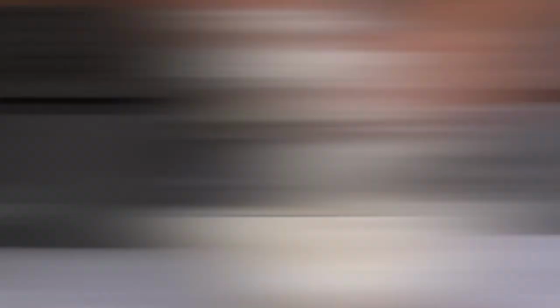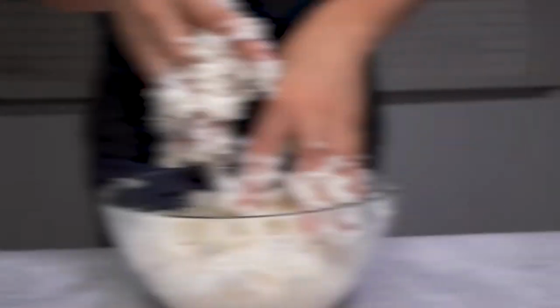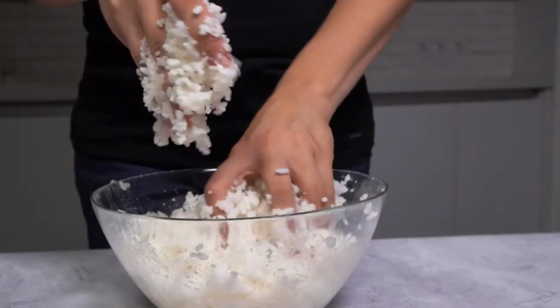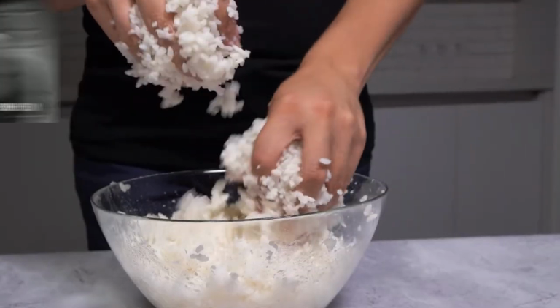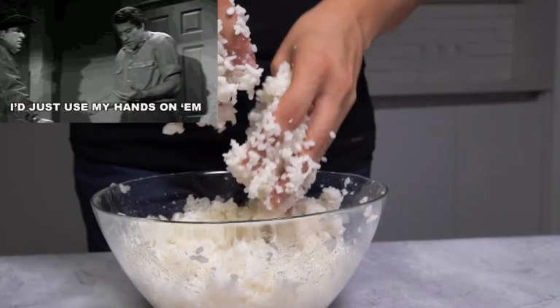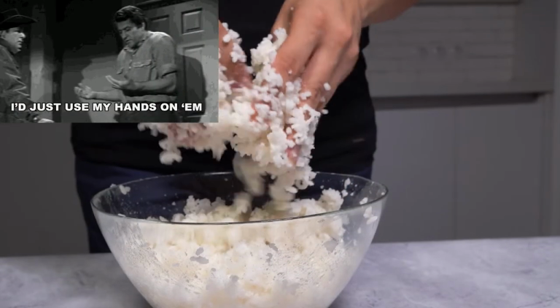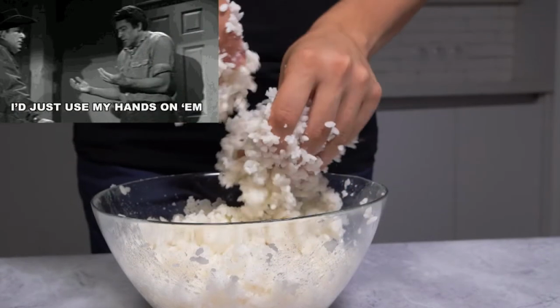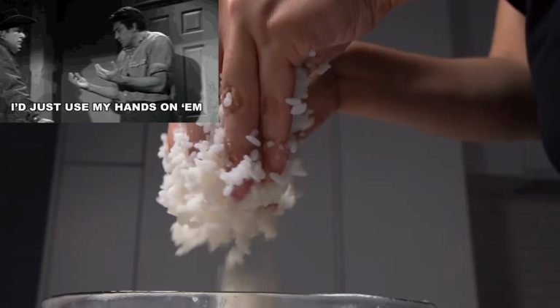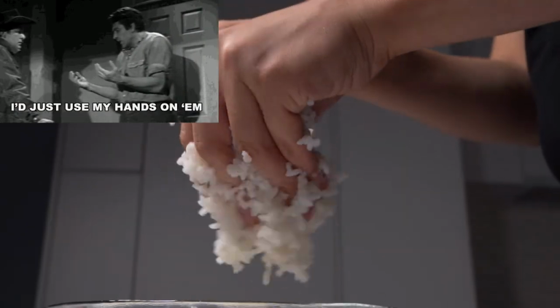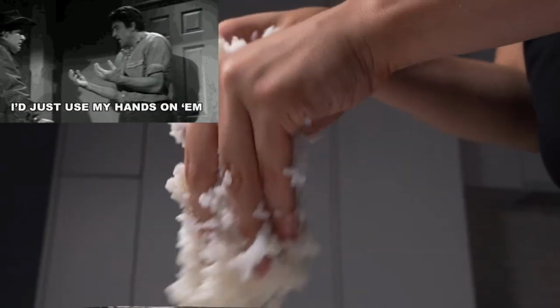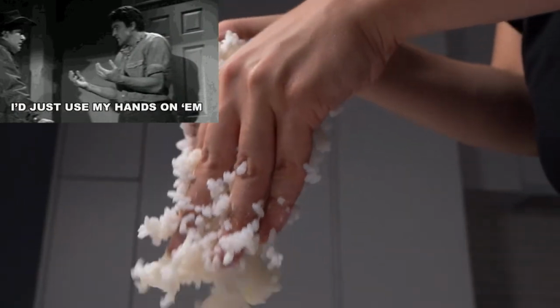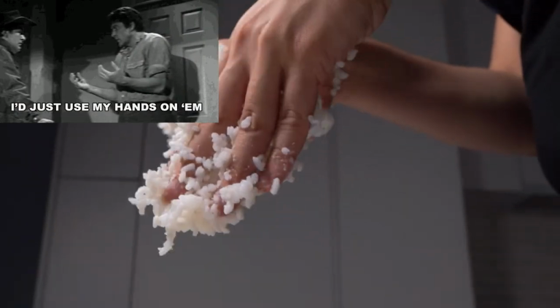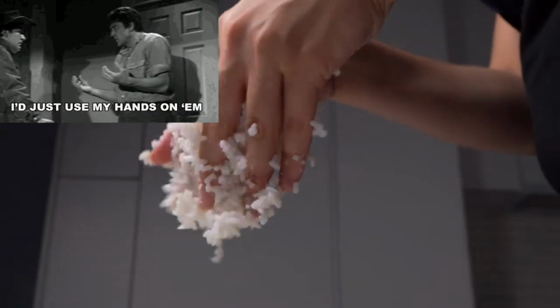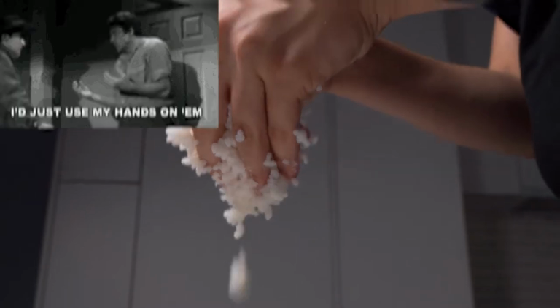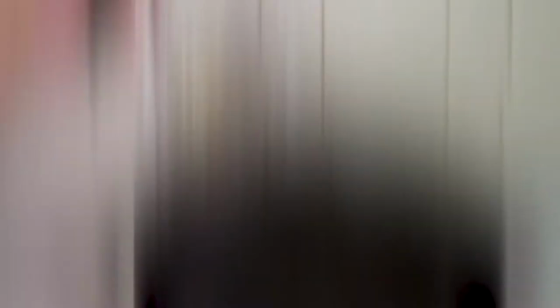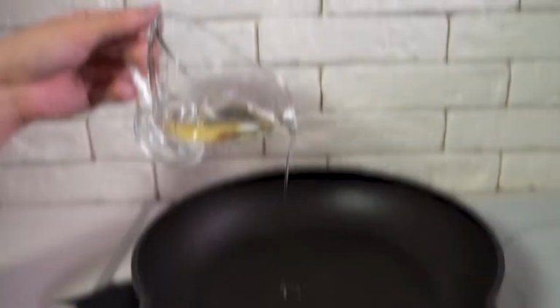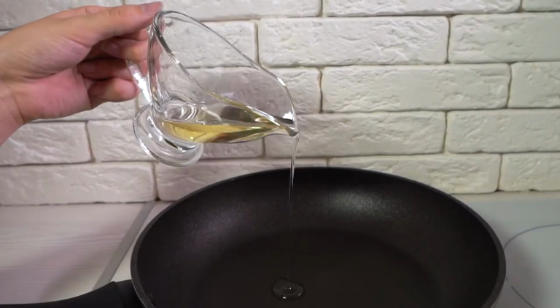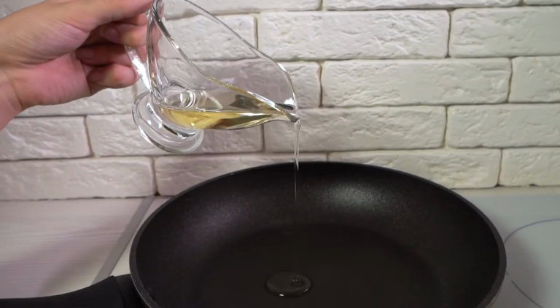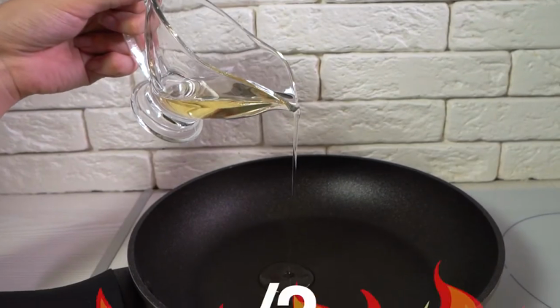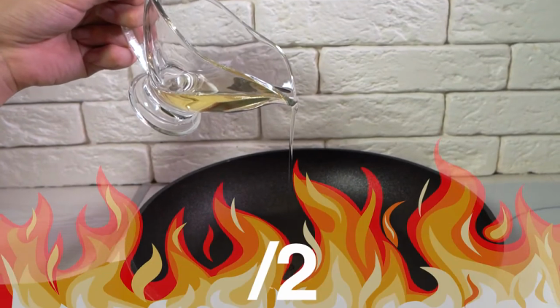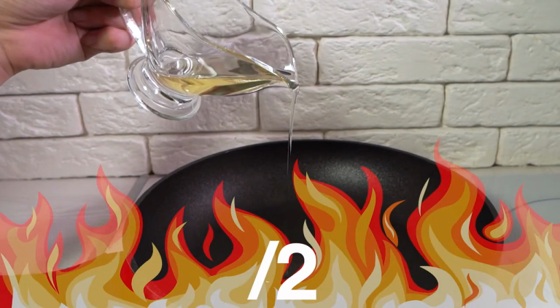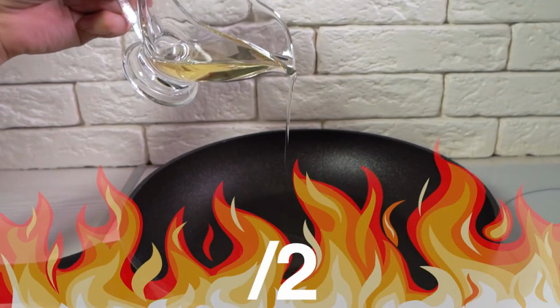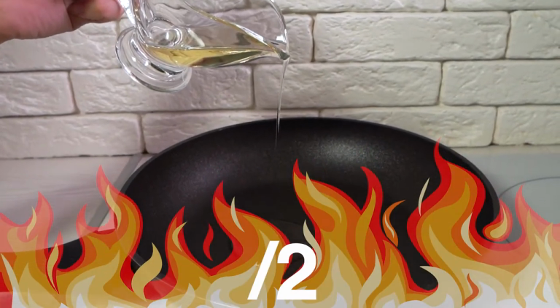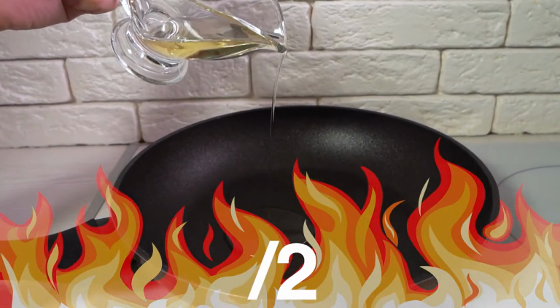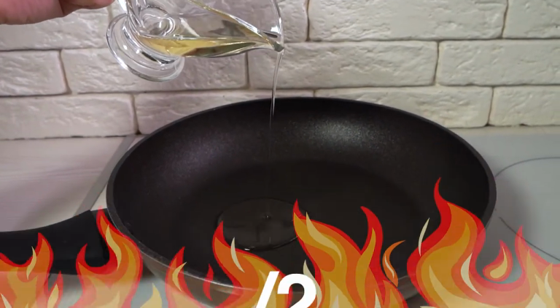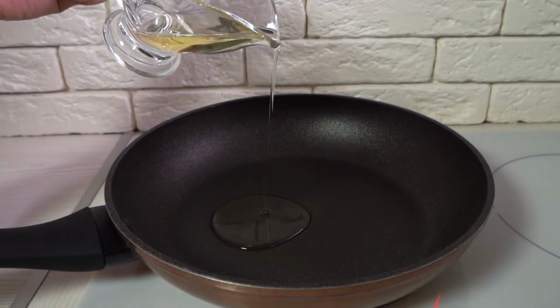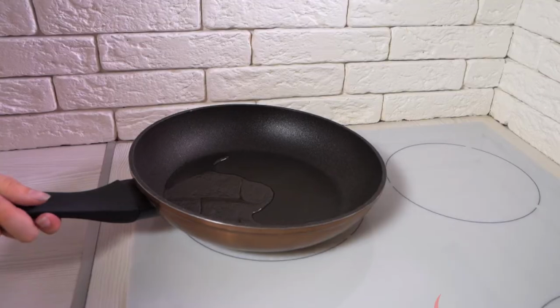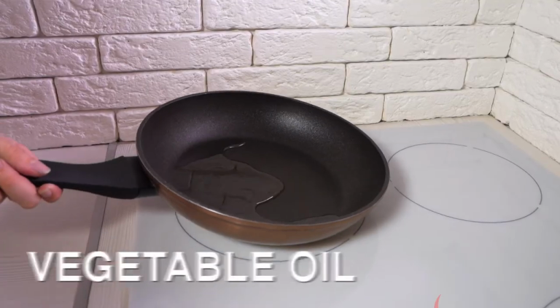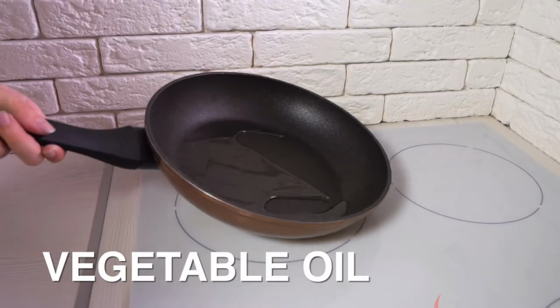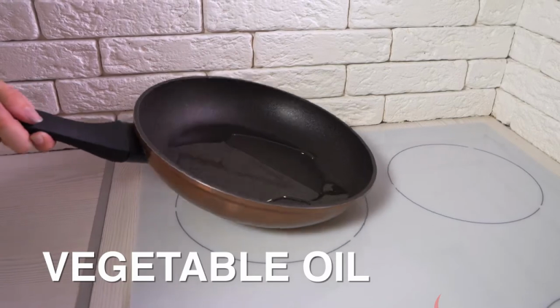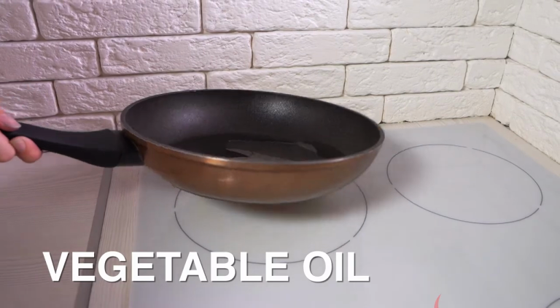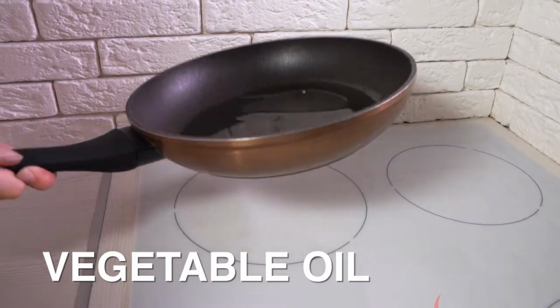The first thing you need to do is to crumble rice with your hands. Now heat a large skillet over medium heat and add vegetable oil and tilt the pan to ensure it's coated.